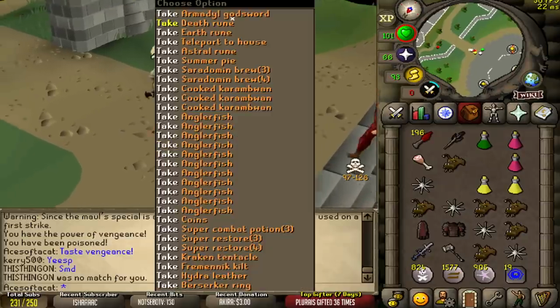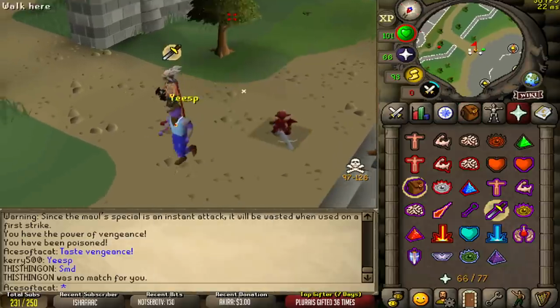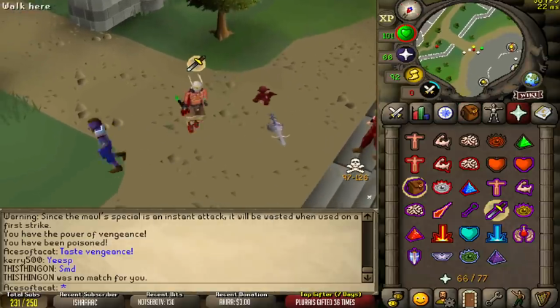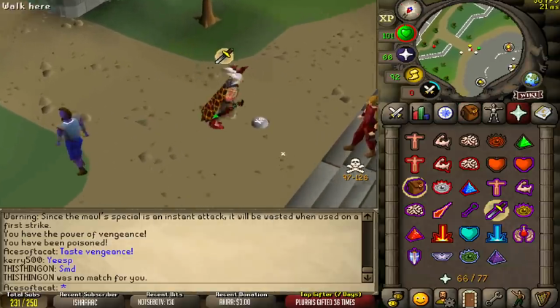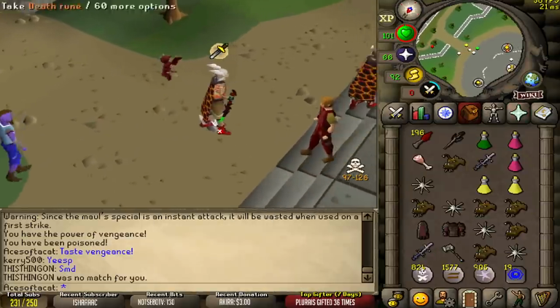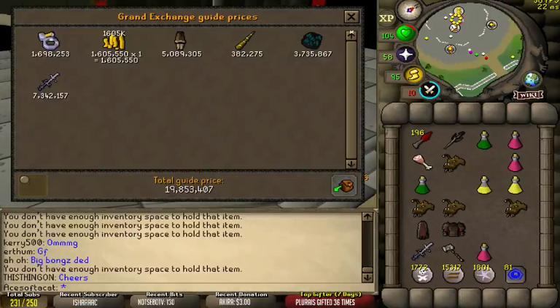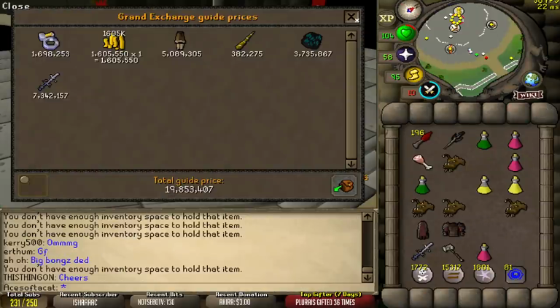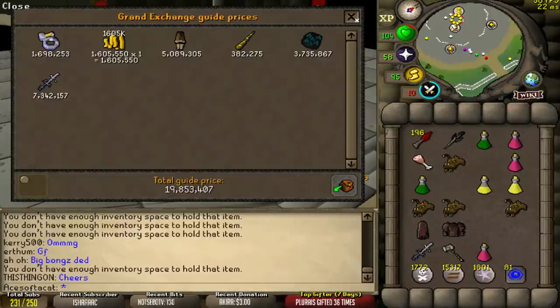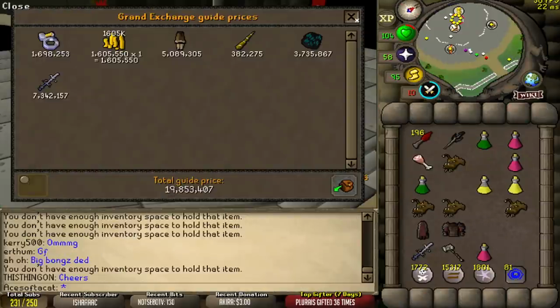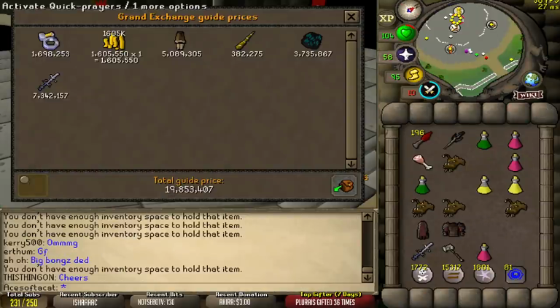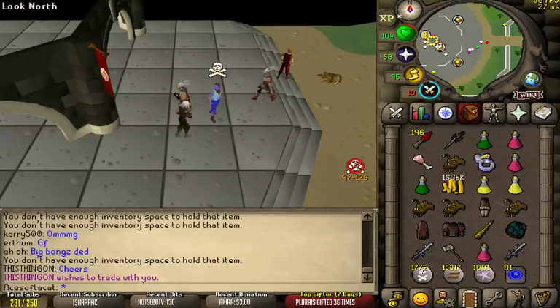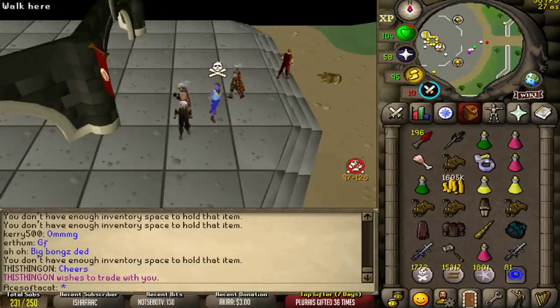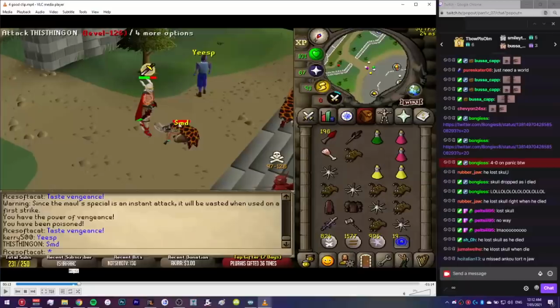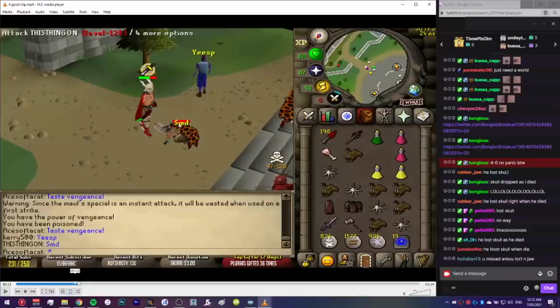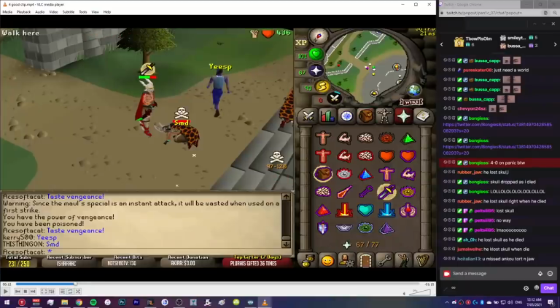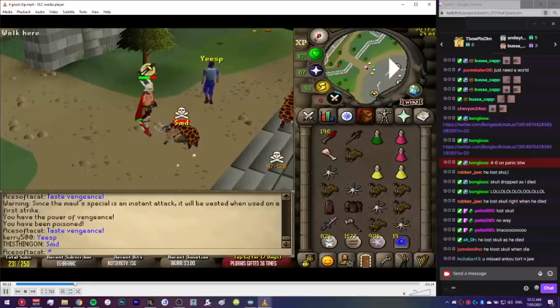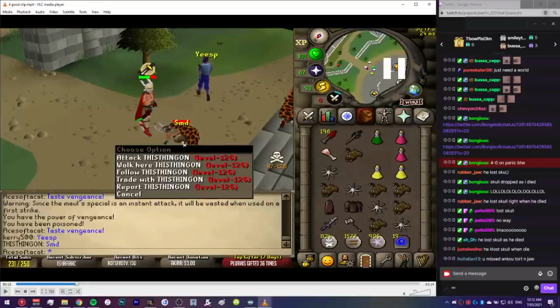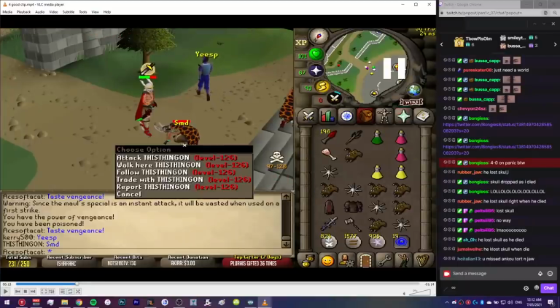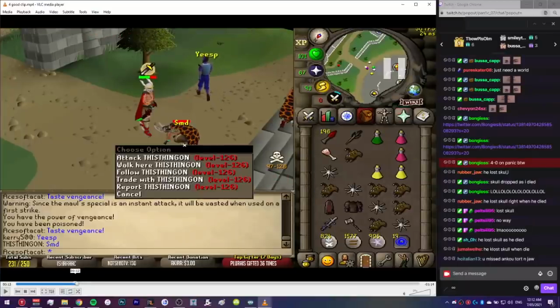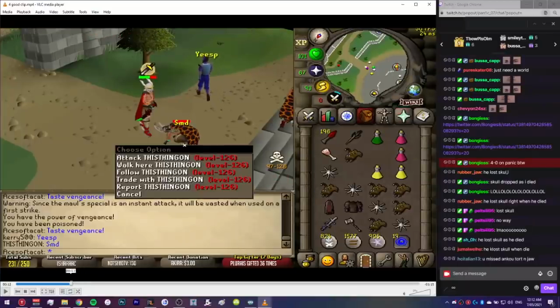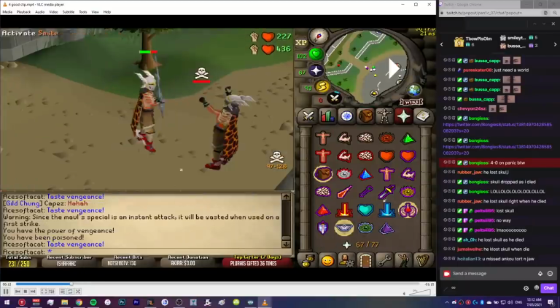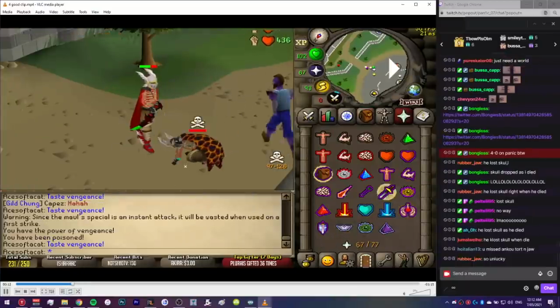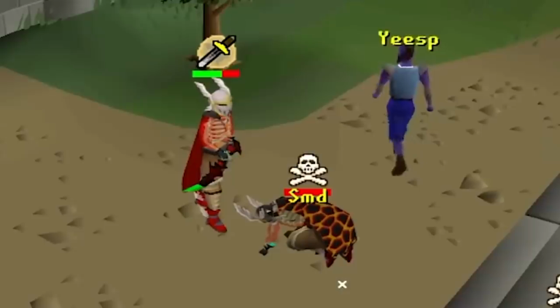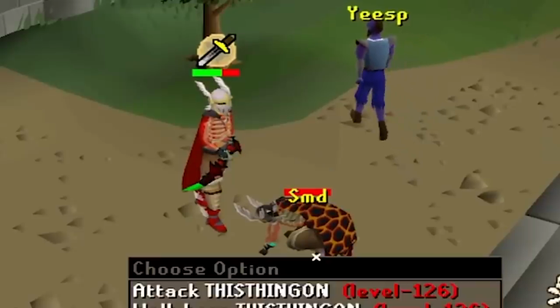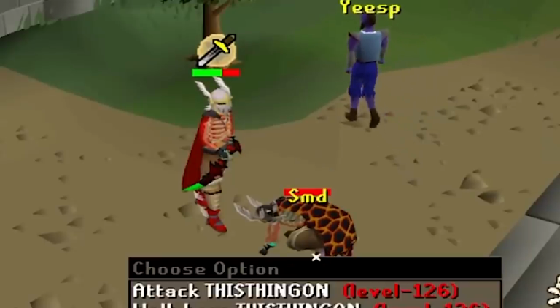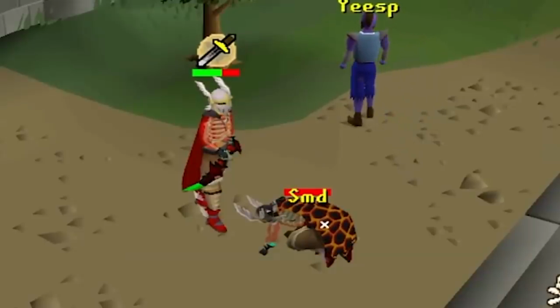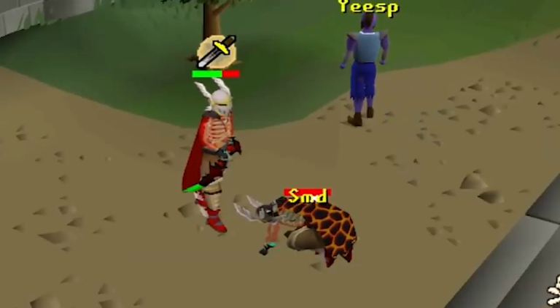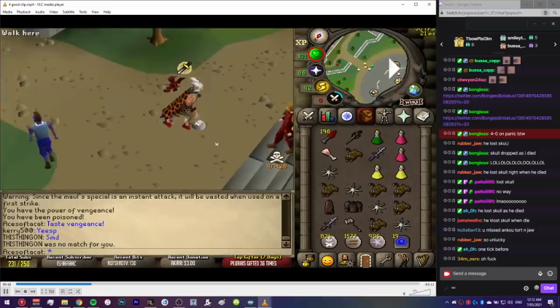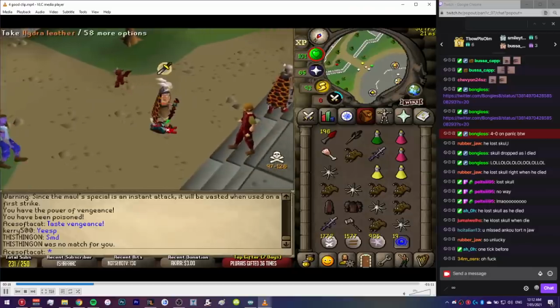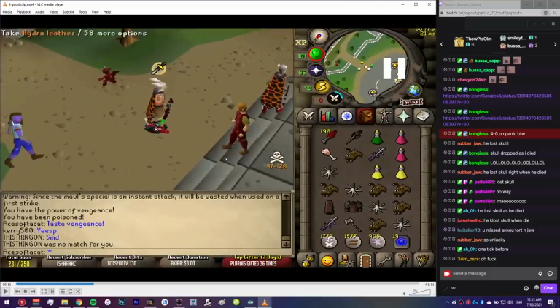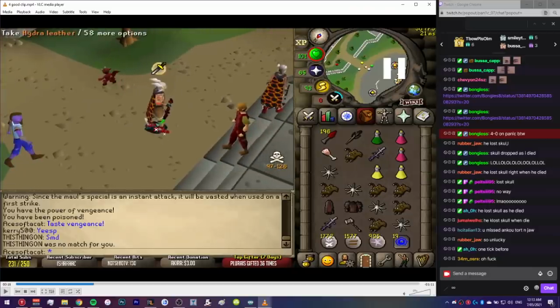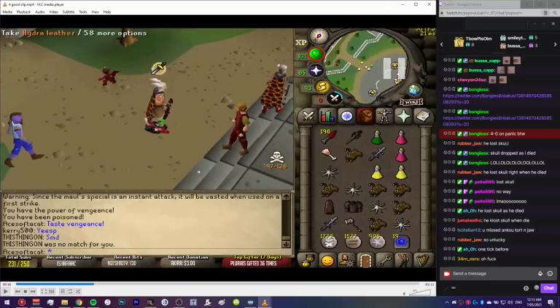Good fight, Mr. Big Bongies — 19.8 mil. Thank you, Mr. Bongies. He lost skull as he died. I was wondering how I only got 20 mil. What is this? I've just been scammed.